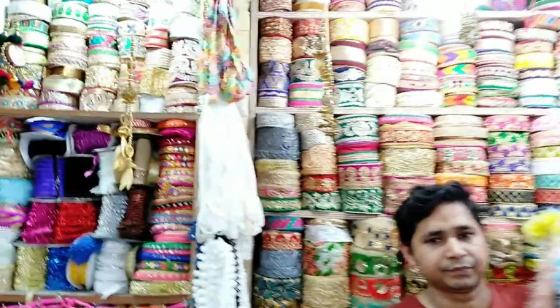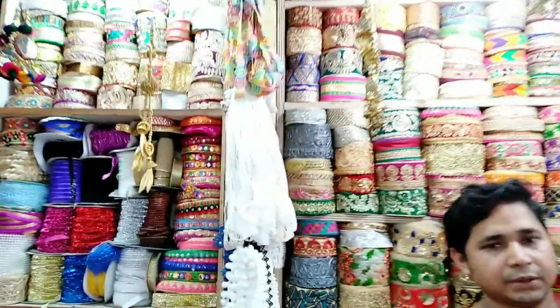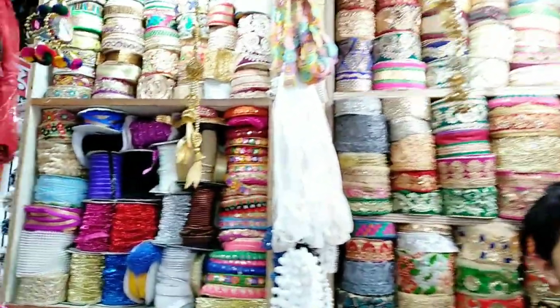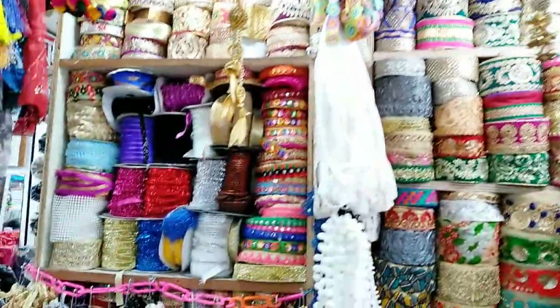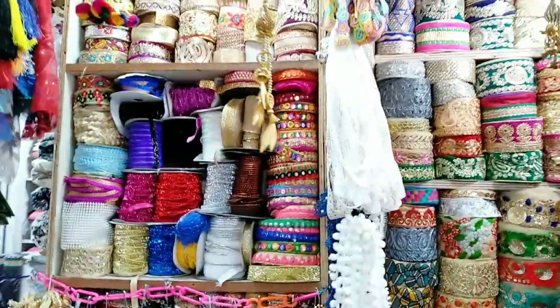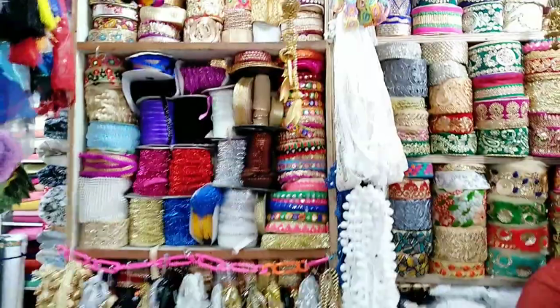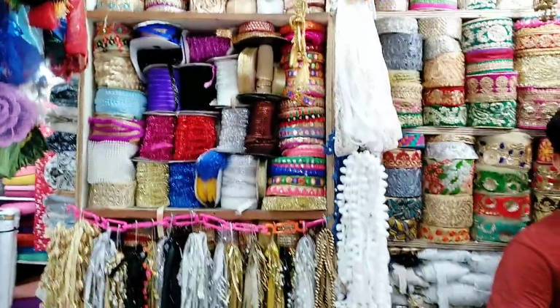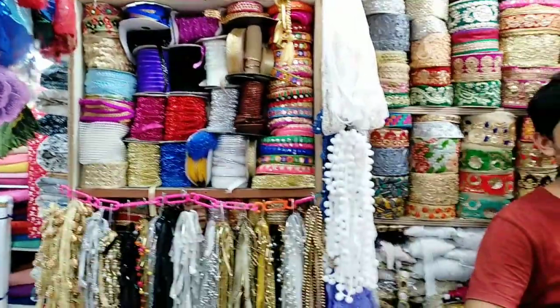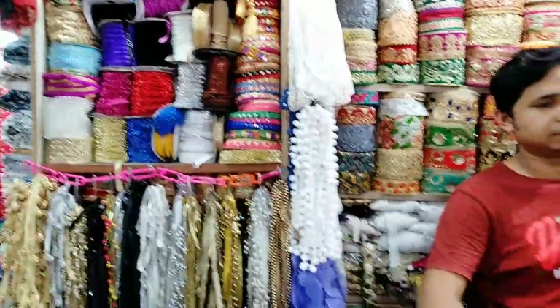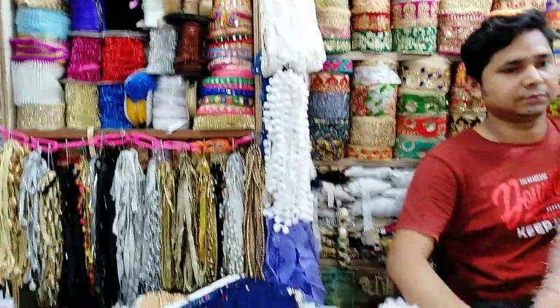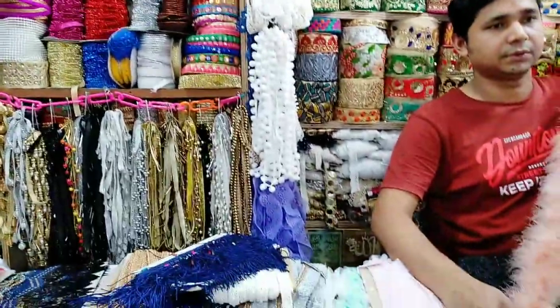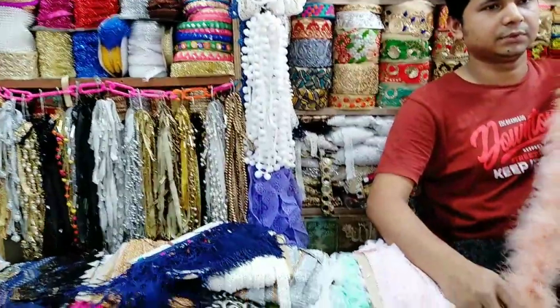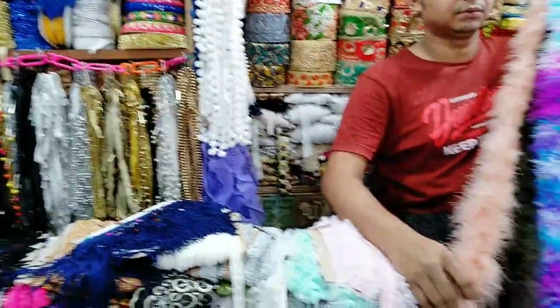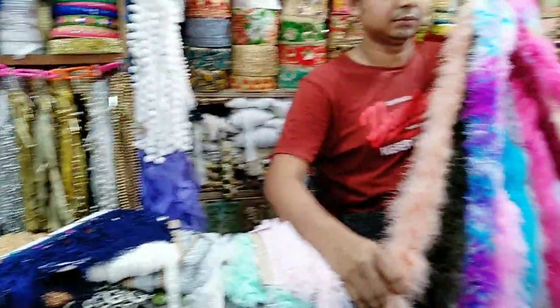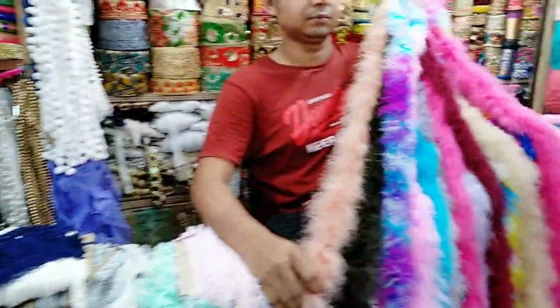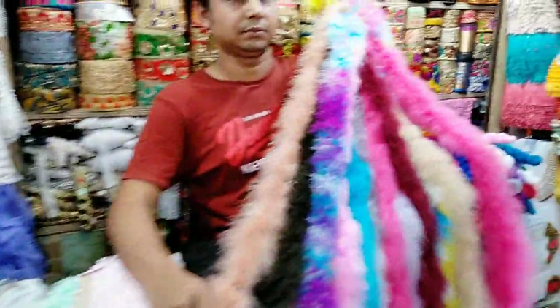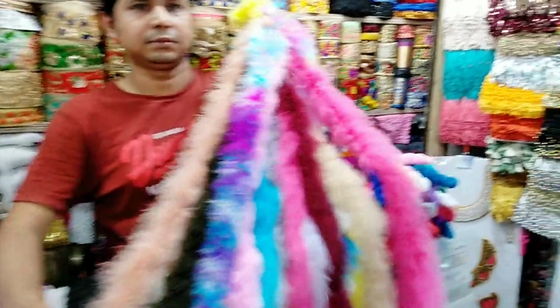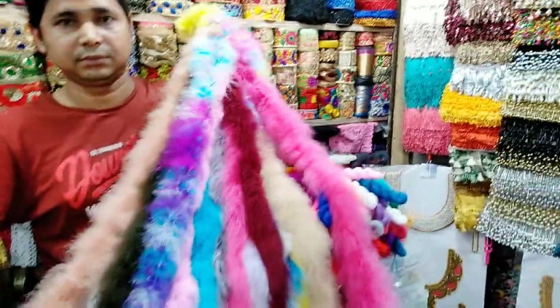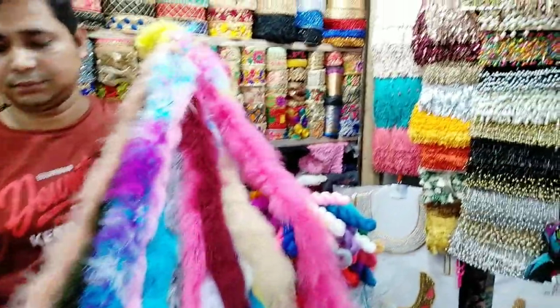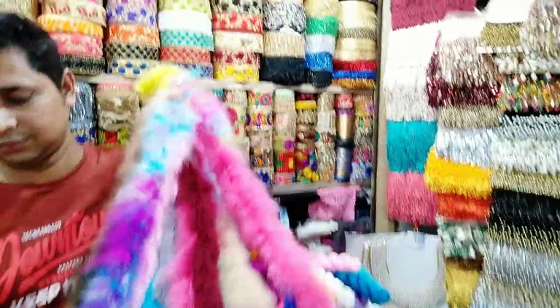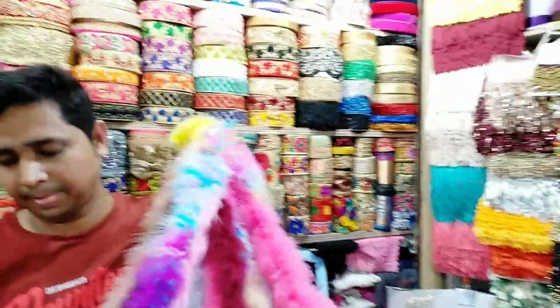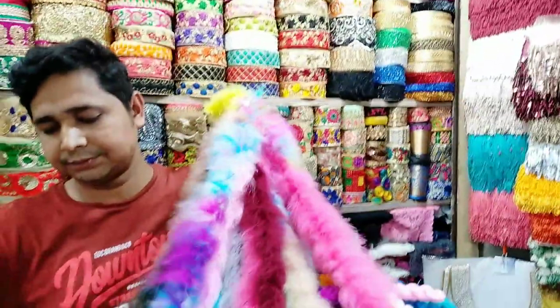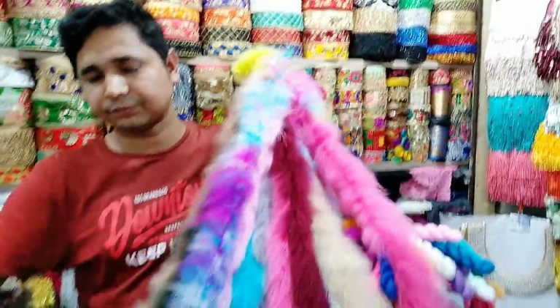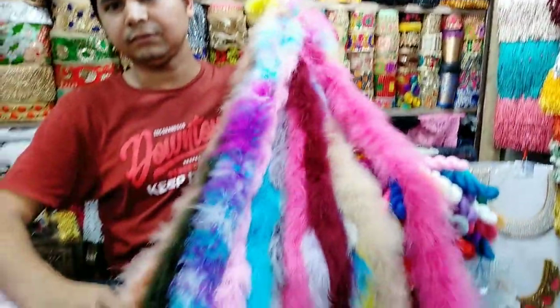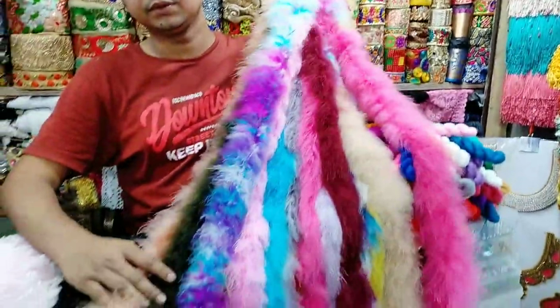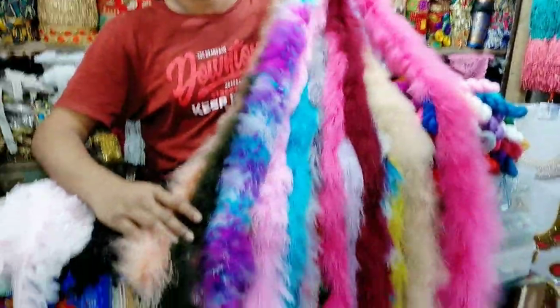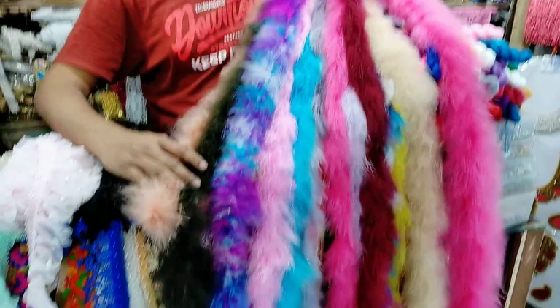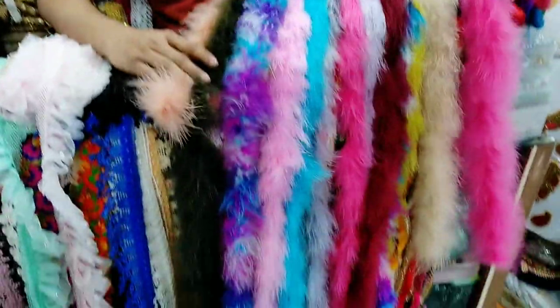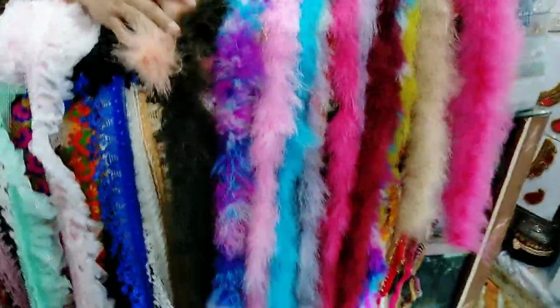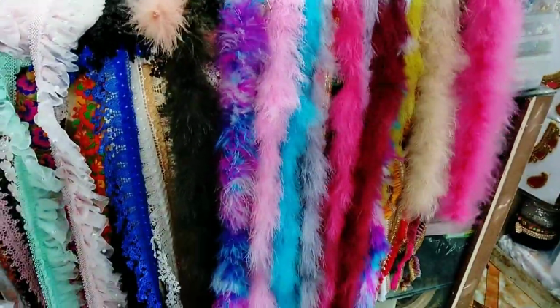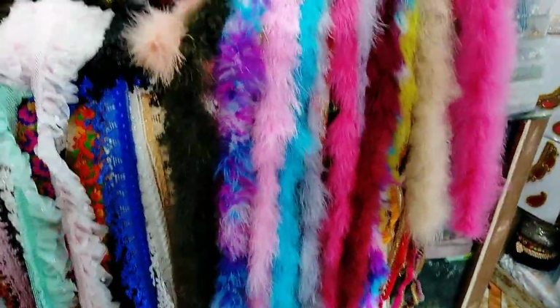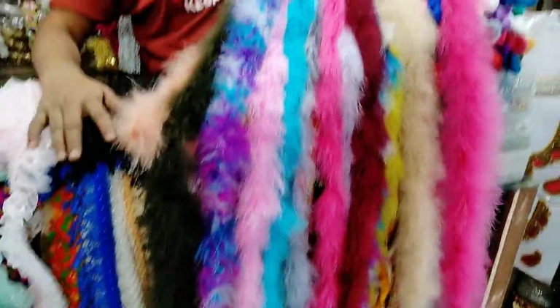We have a lot of jammar, 3-piece, 1-piece. We have a lot of new collection. This is a special collection.